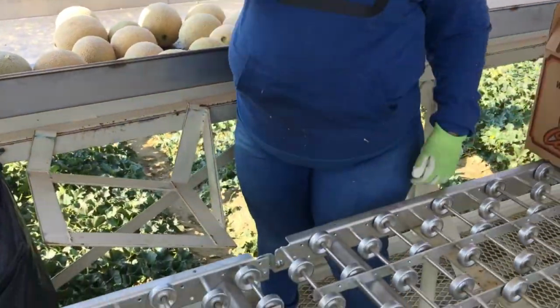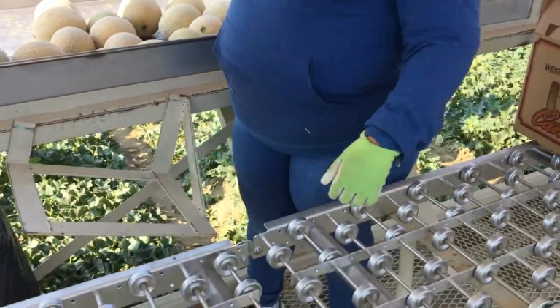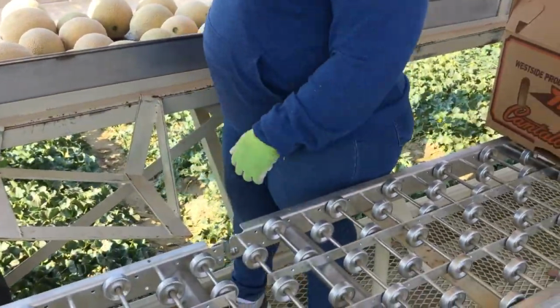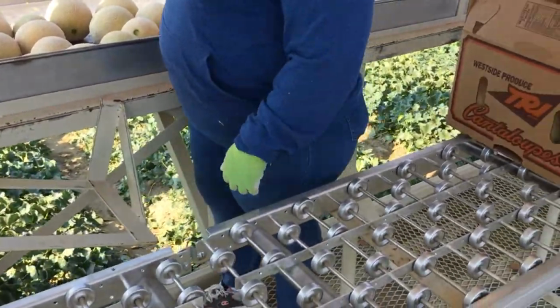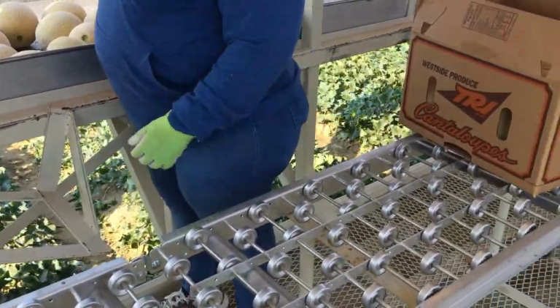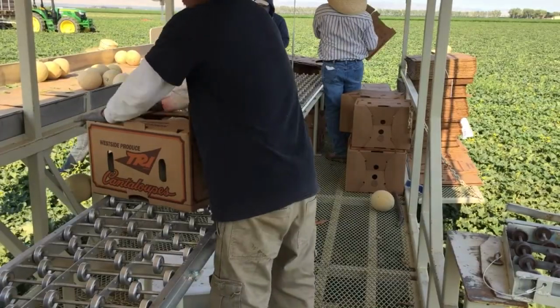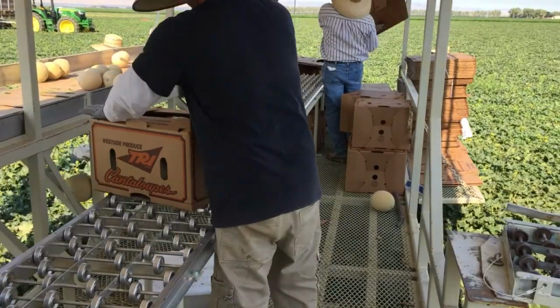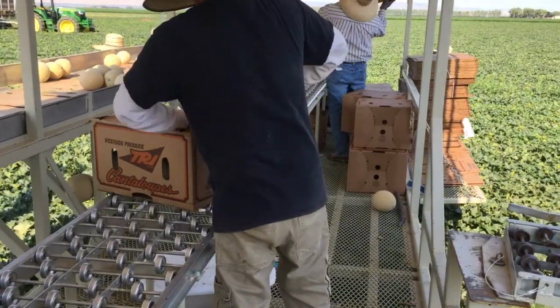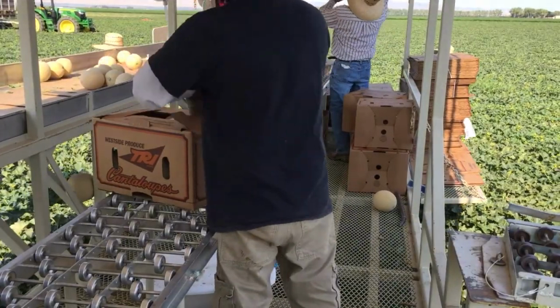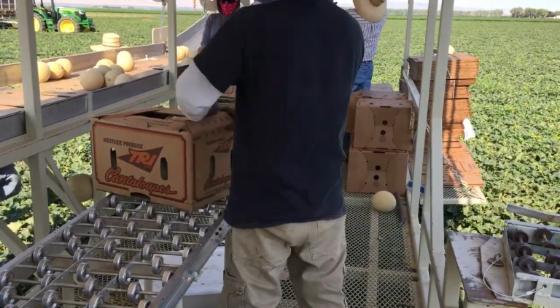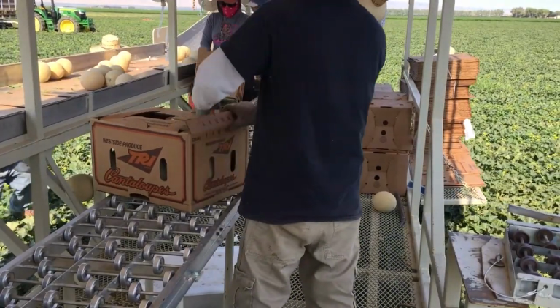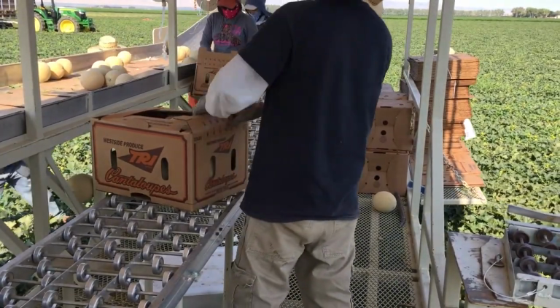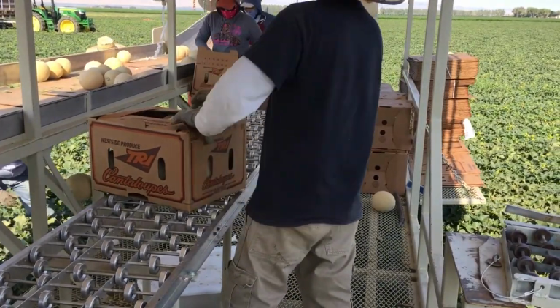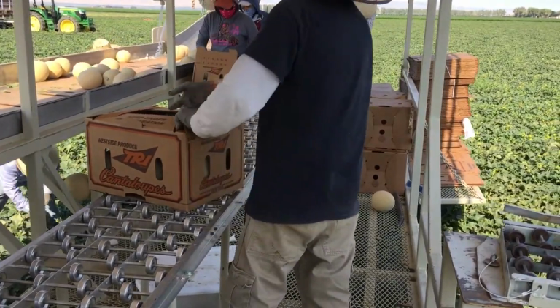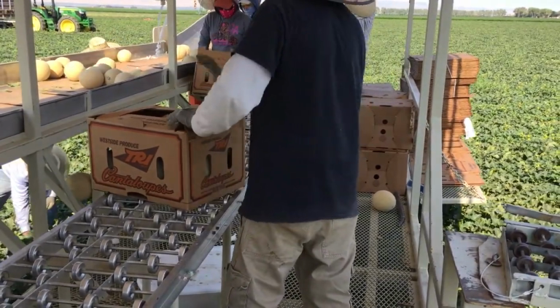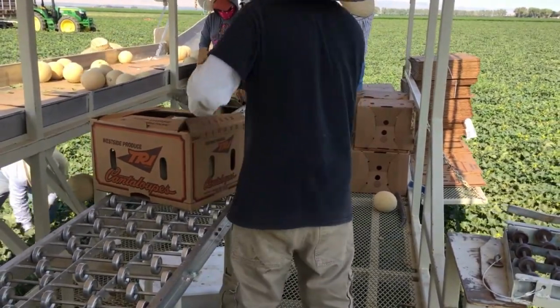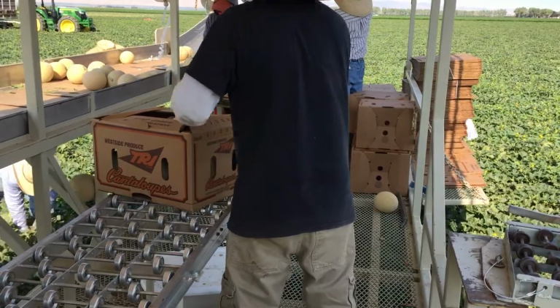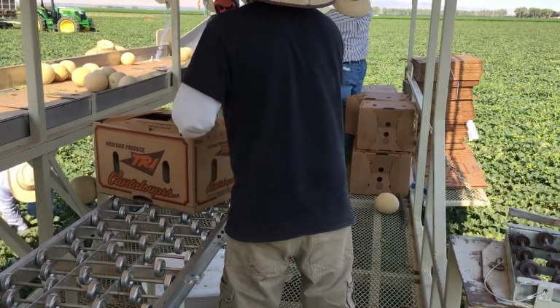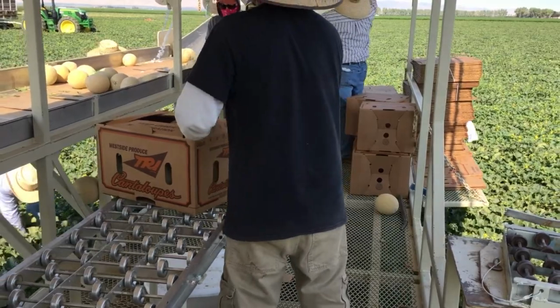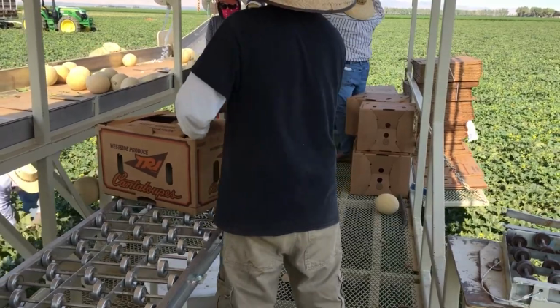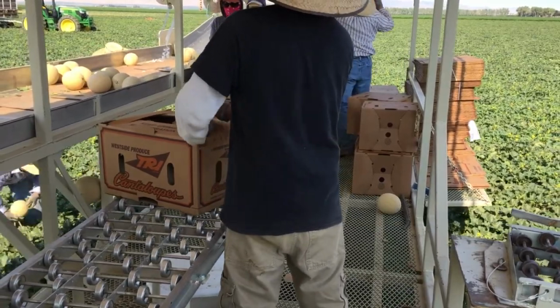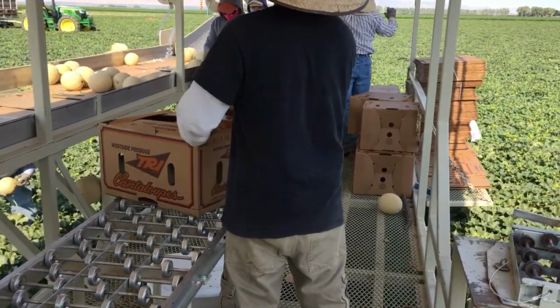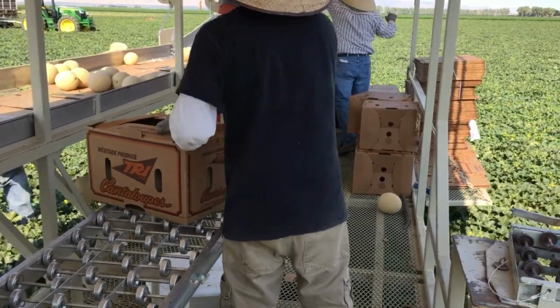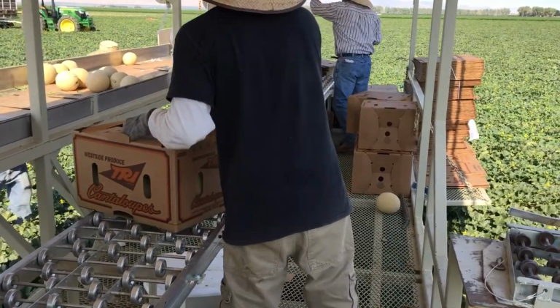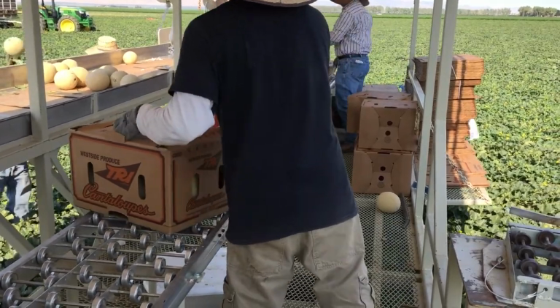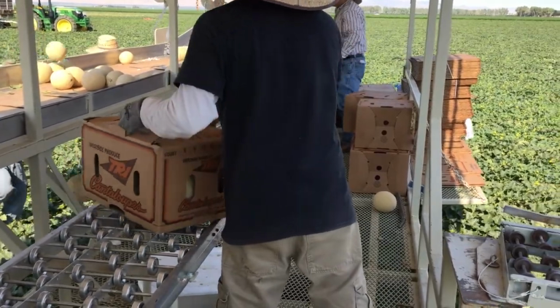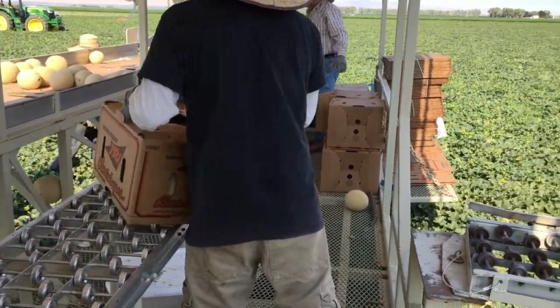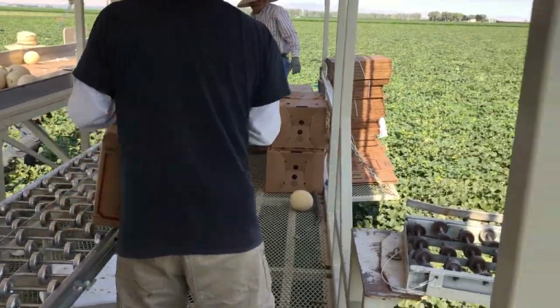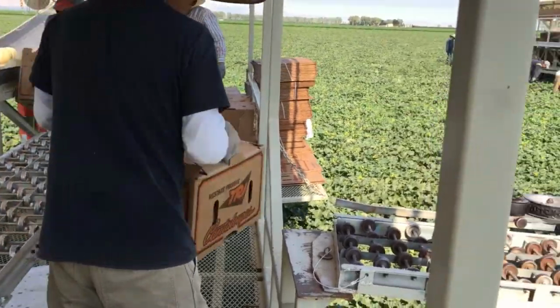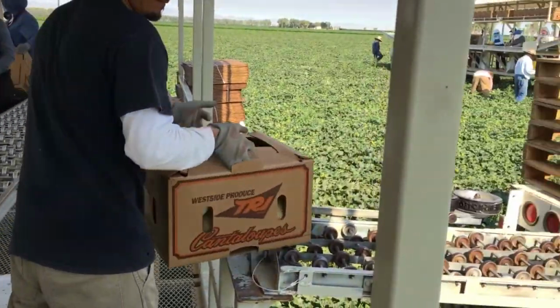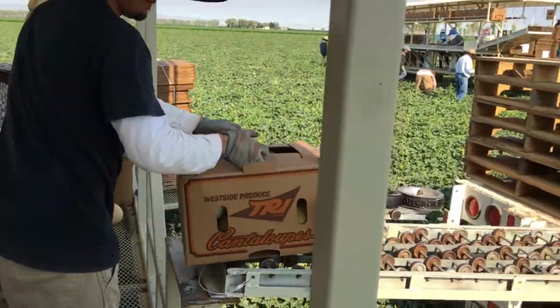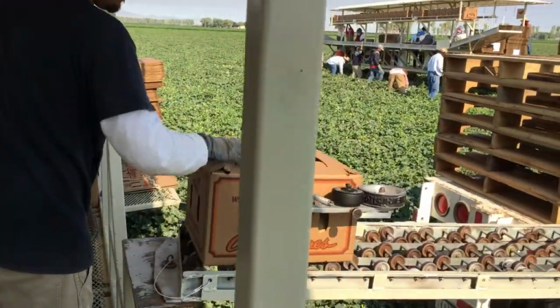A designated worker then closes the boxes and passes them through a label machine as they are transferred over to the adjacent trailer to be palletized.